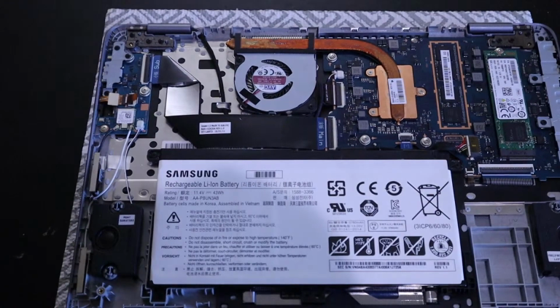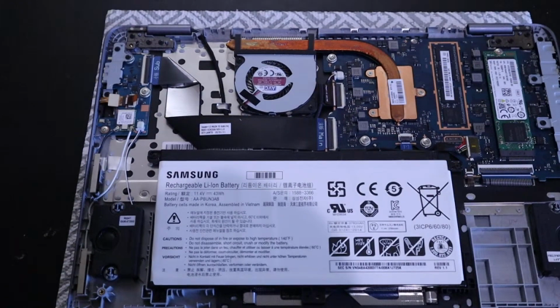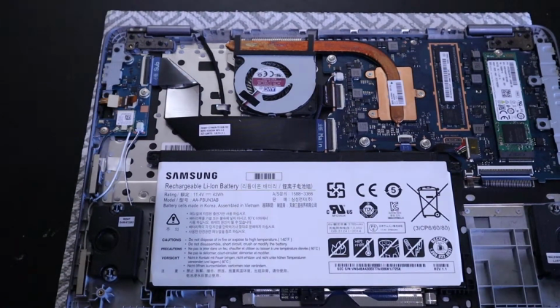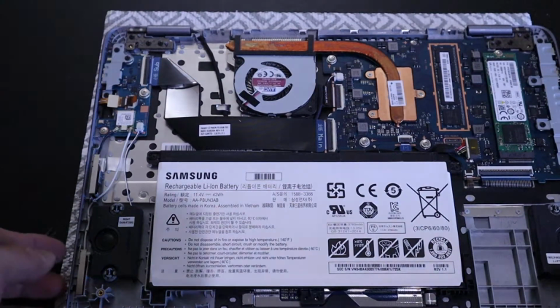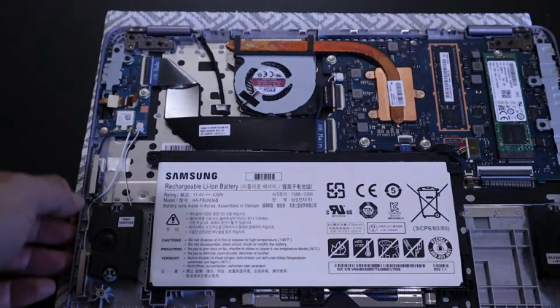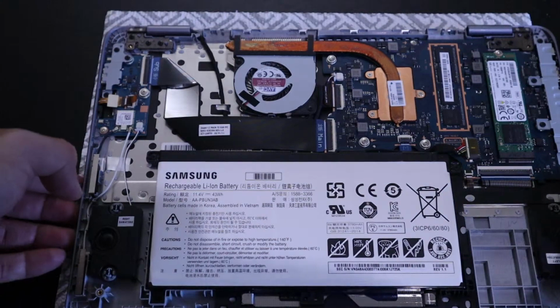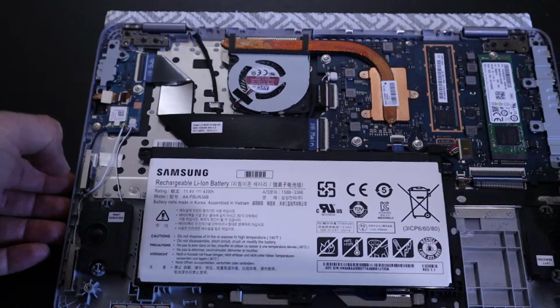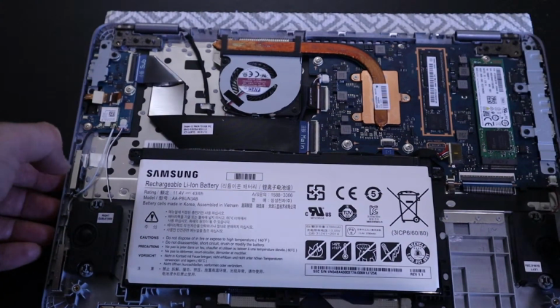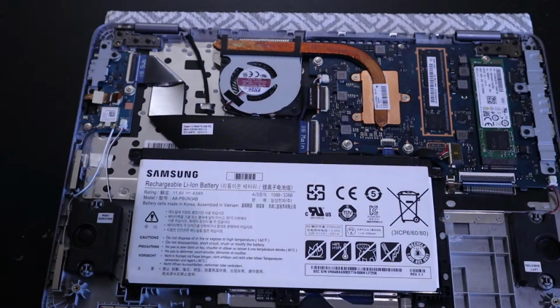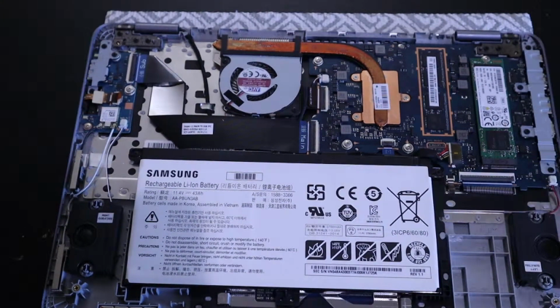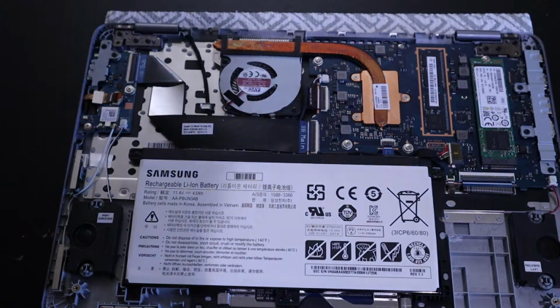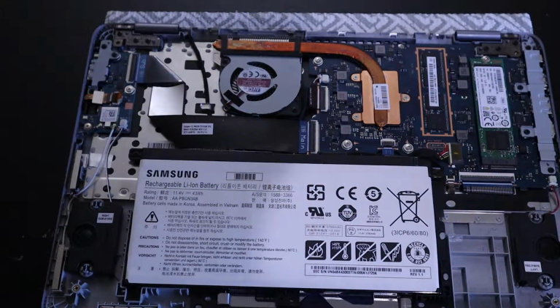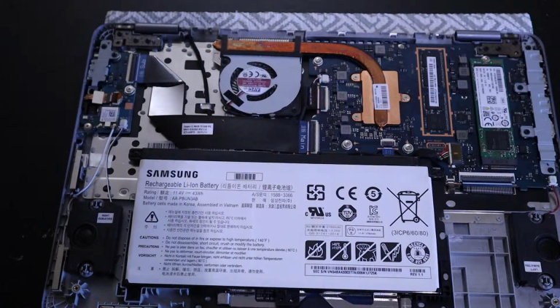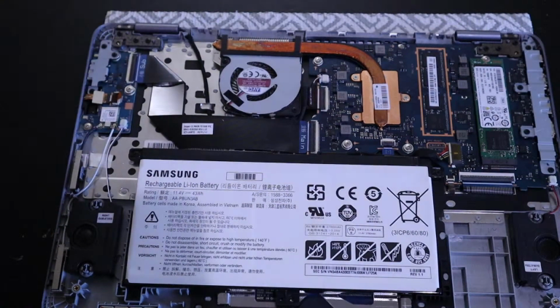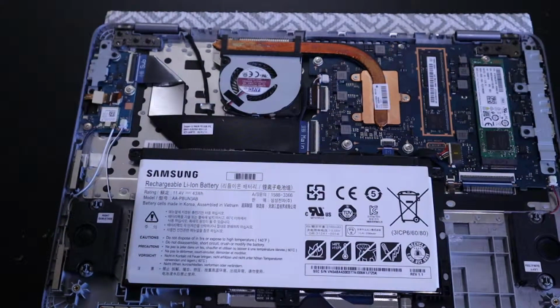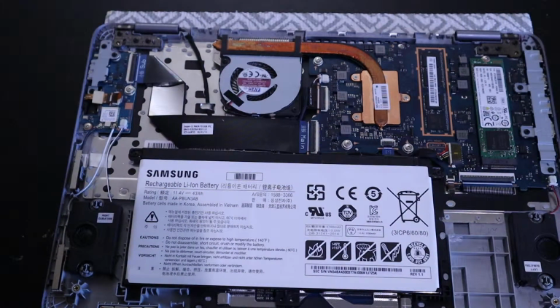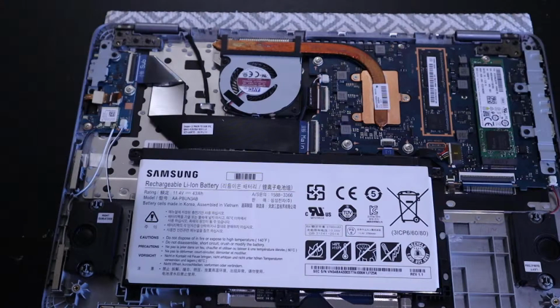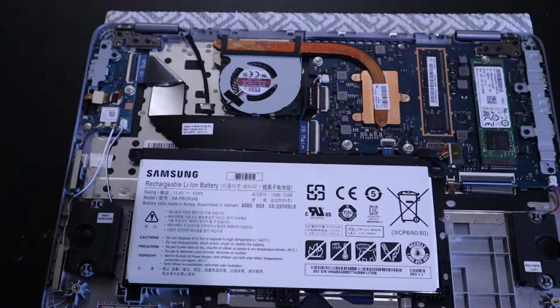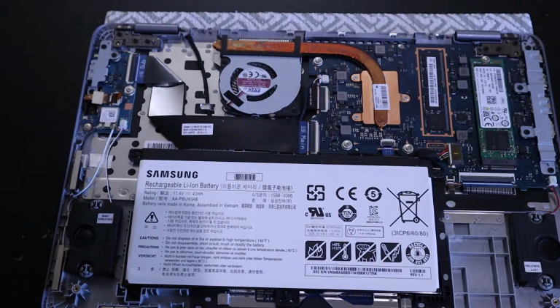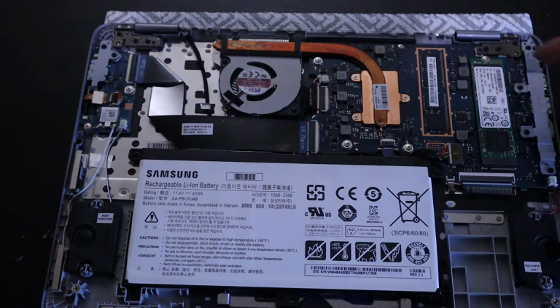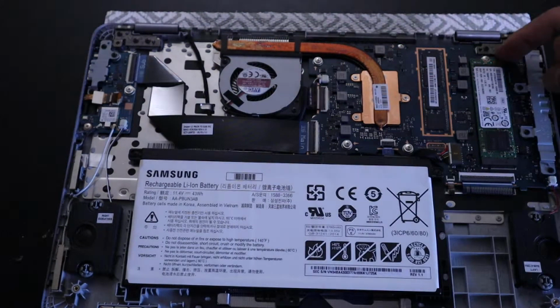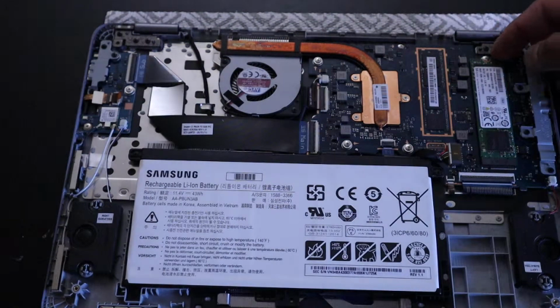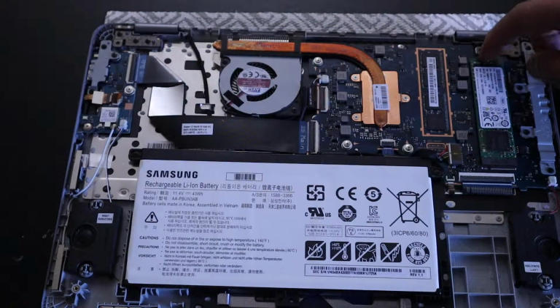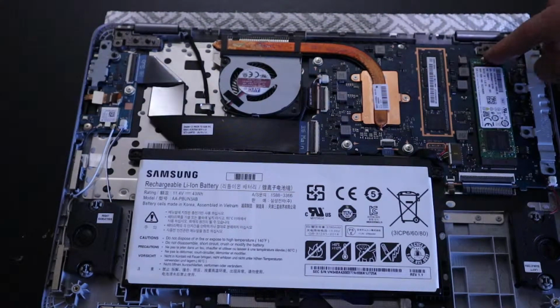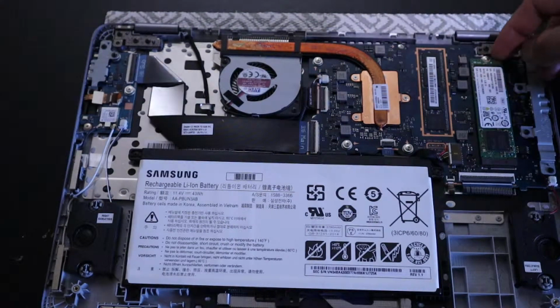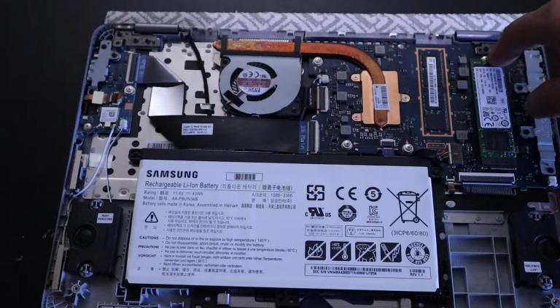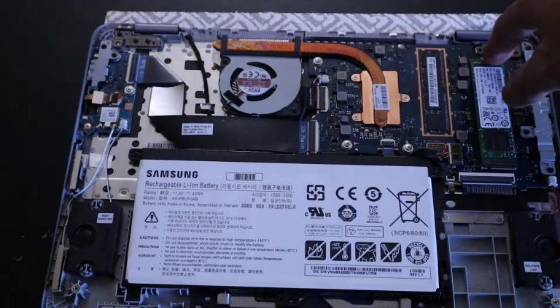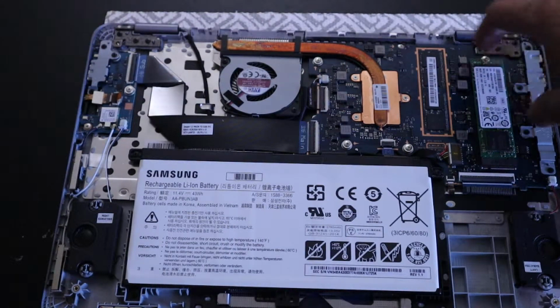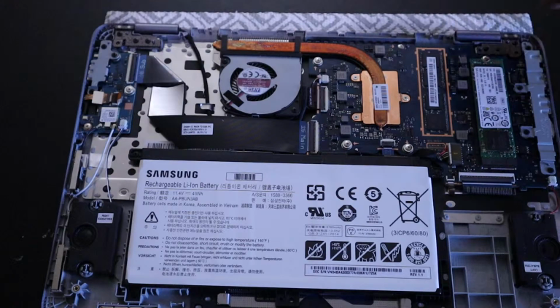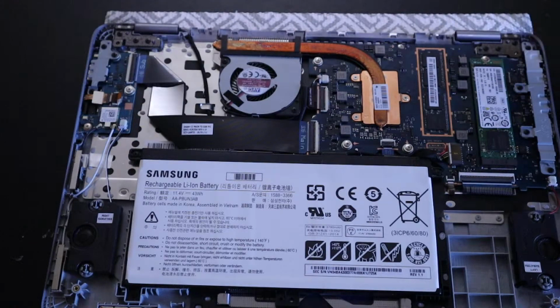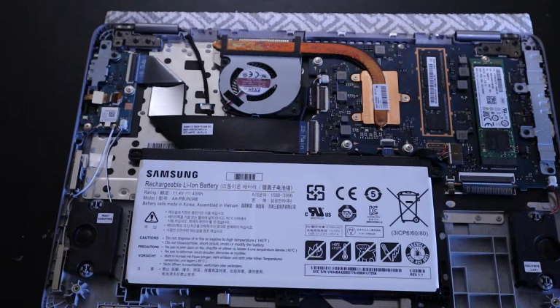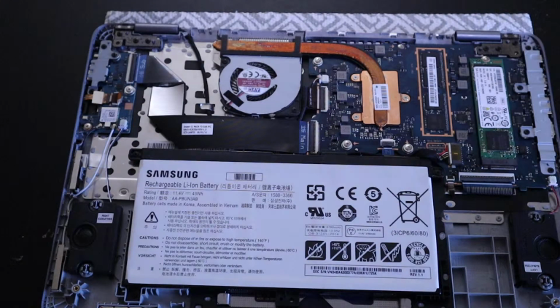Other than upgrading the storage, there's nothing much that you can do. I'm going to put the case back on. There's one screw that's holding the drive — you can unscrew this and then slide it out and put the new one in.